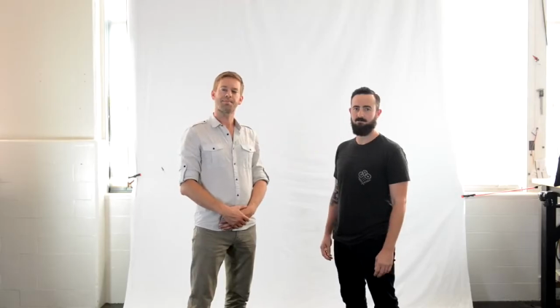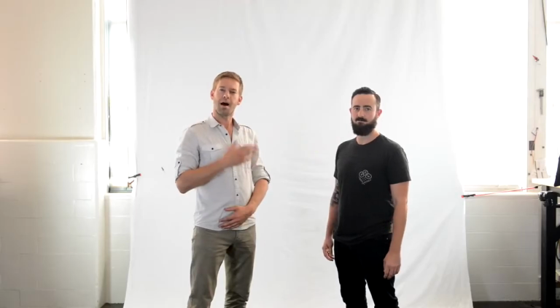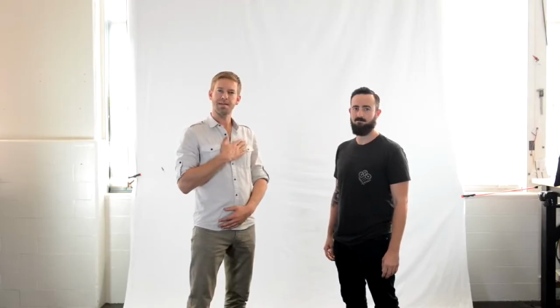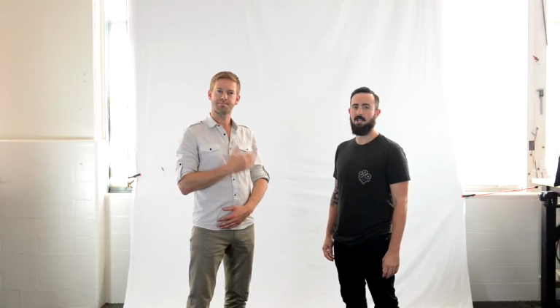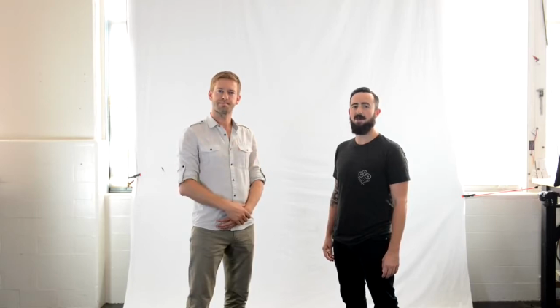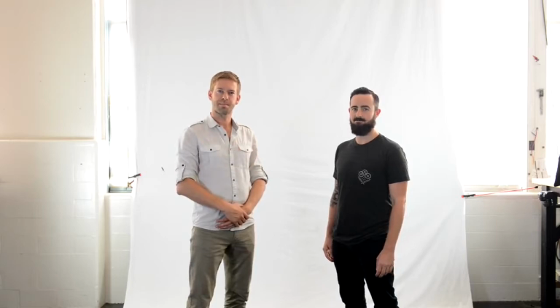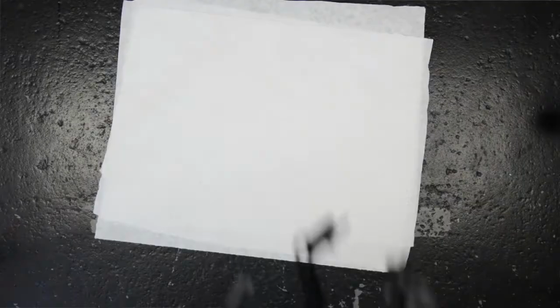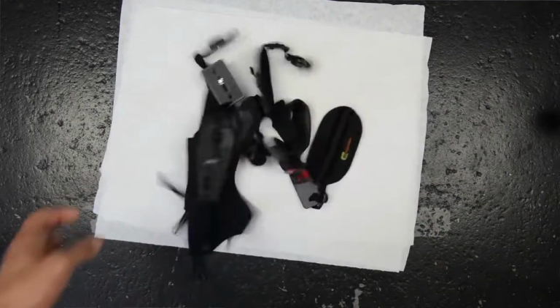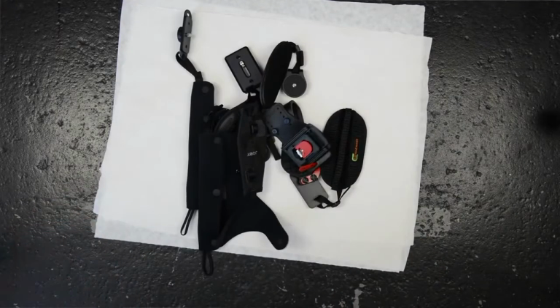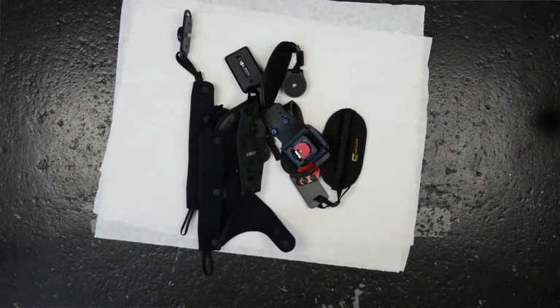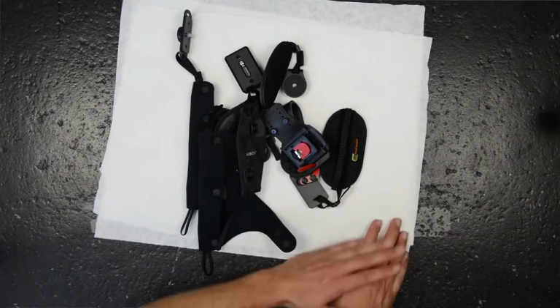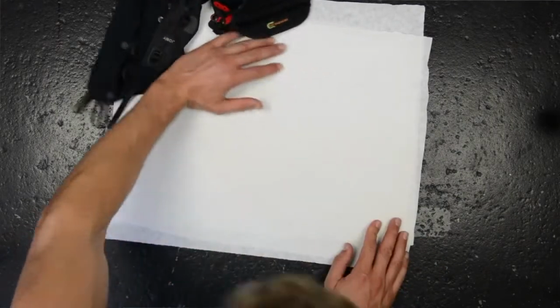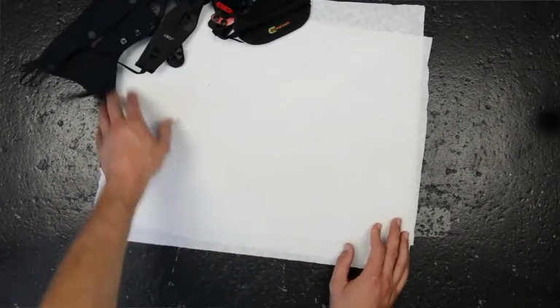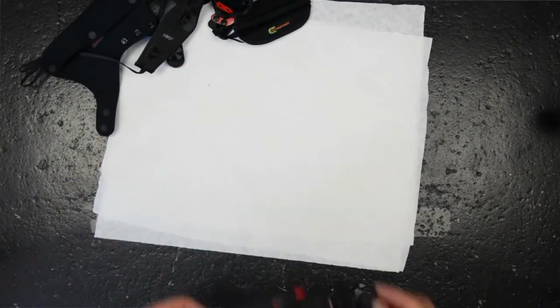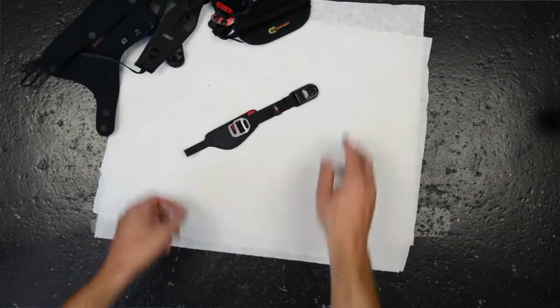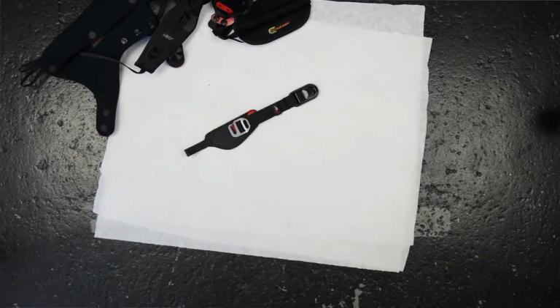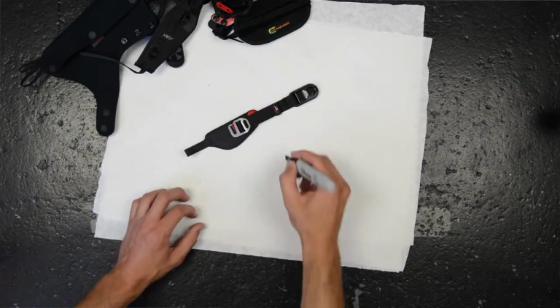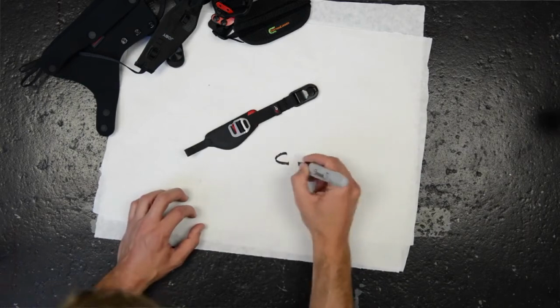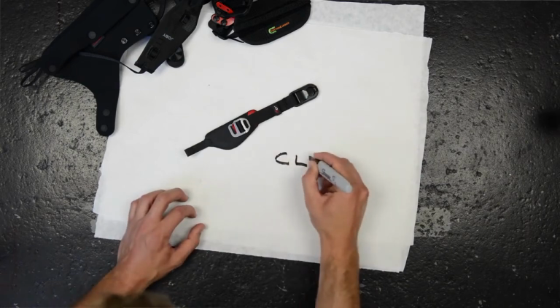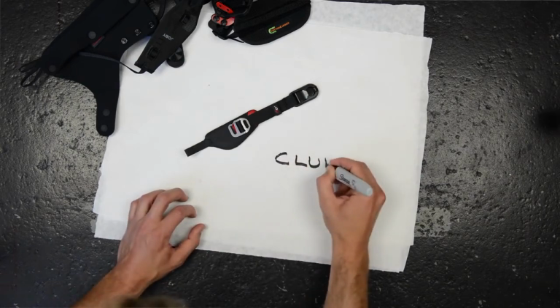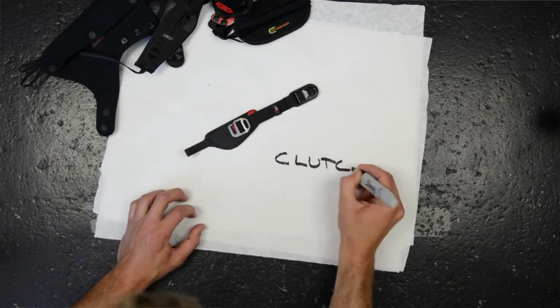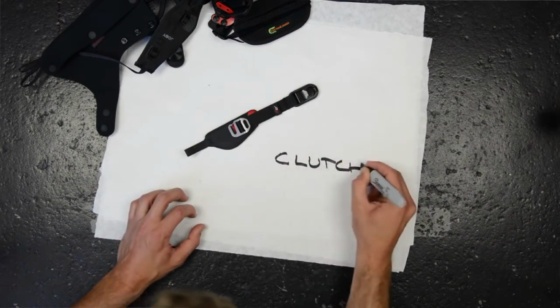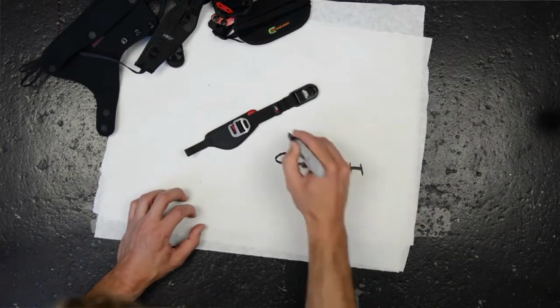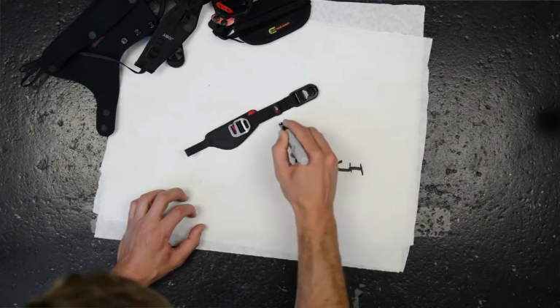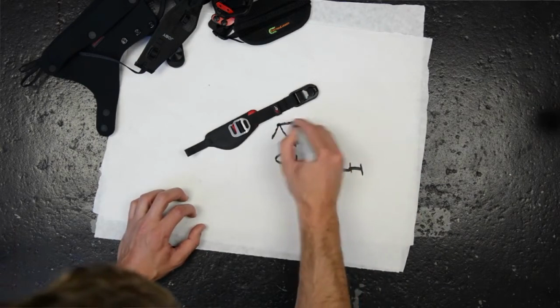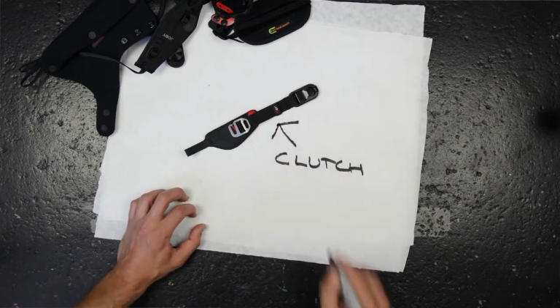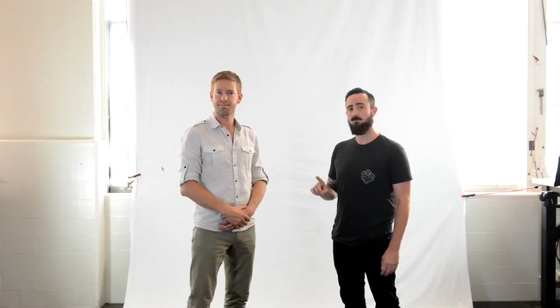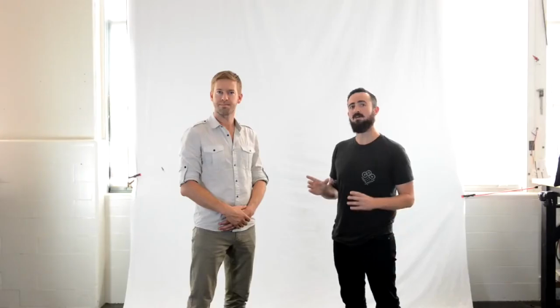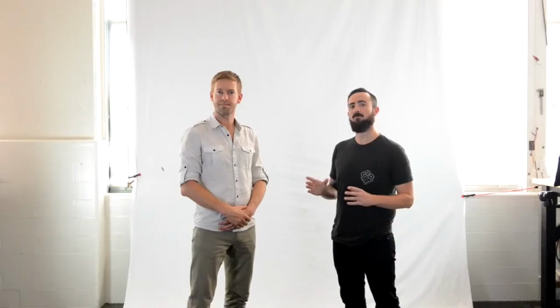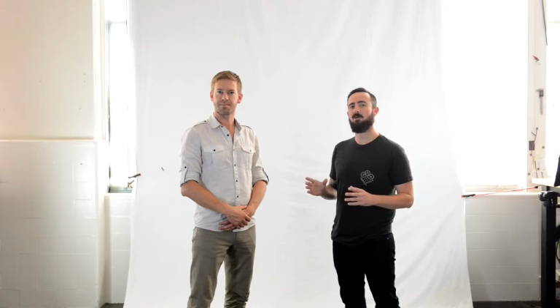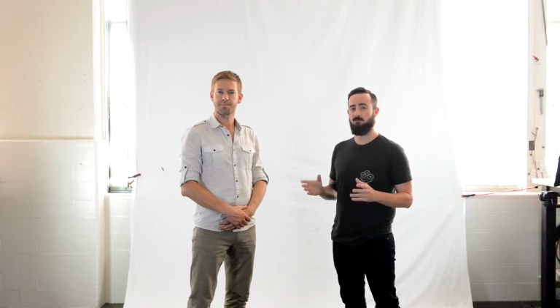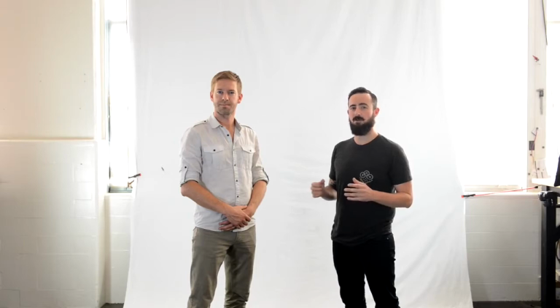Hi! I'm Pete. And I'm Adam. These are hand straps. And this is our new hand strap, Clutch. We're going to tell you why Clutch is the best hand strap that's ever been made. But first, we're going to tell you why we made Clutch in the first place.